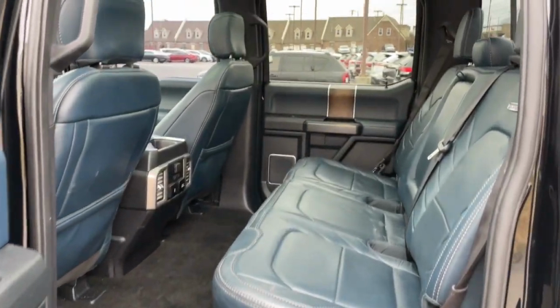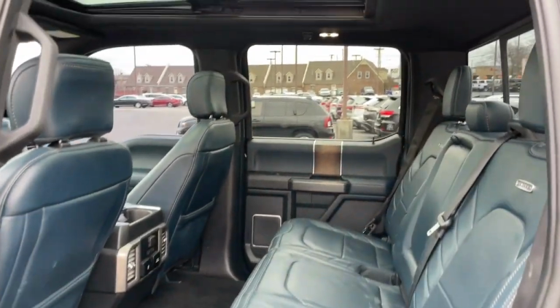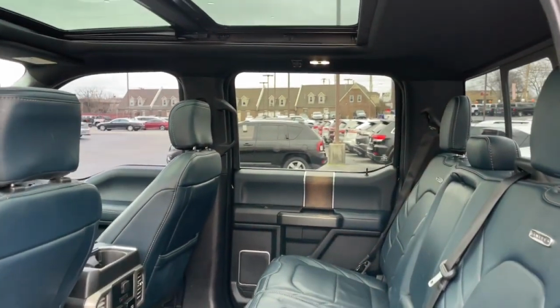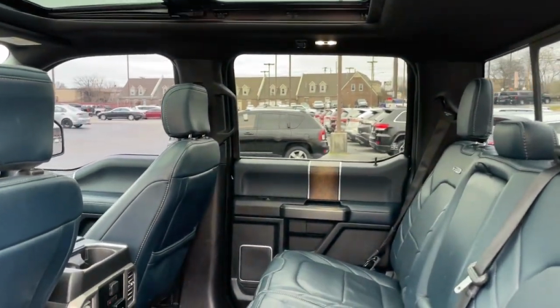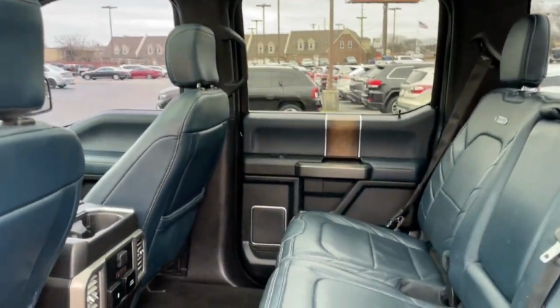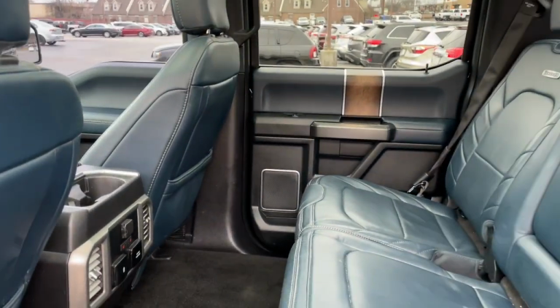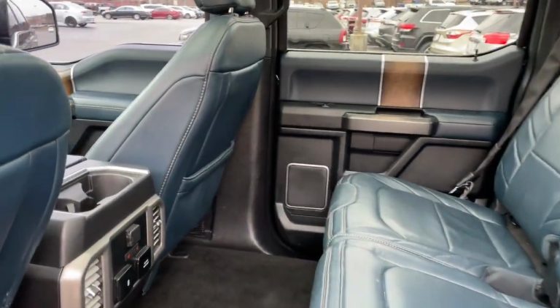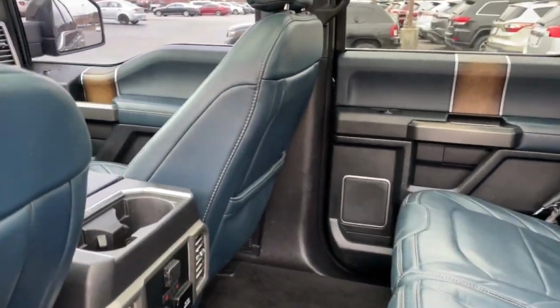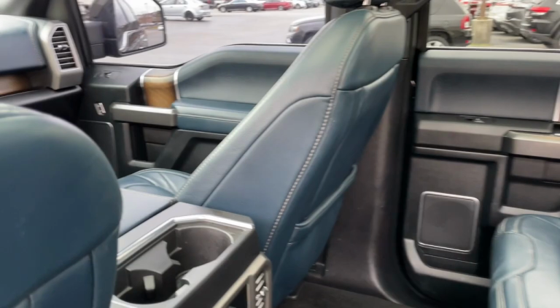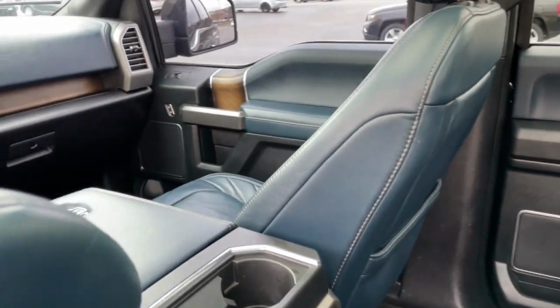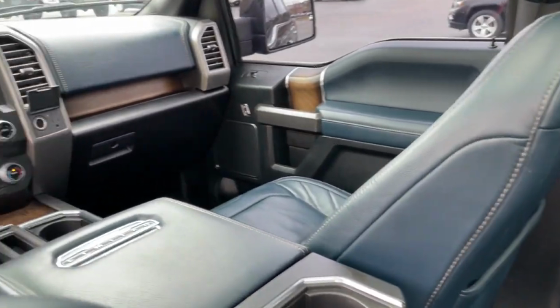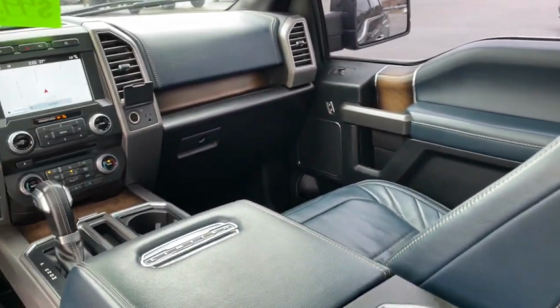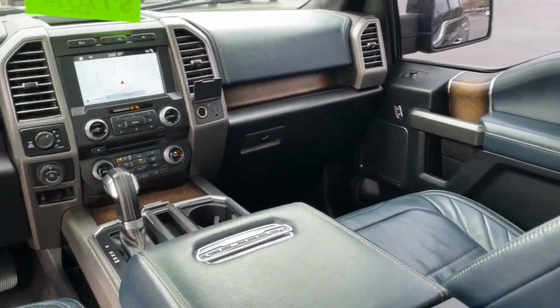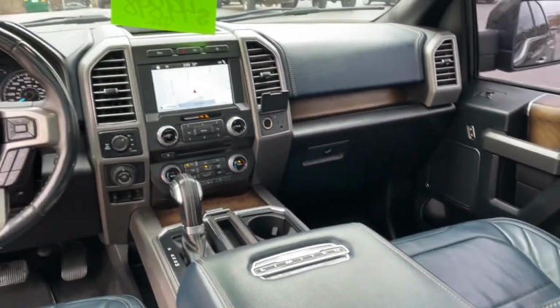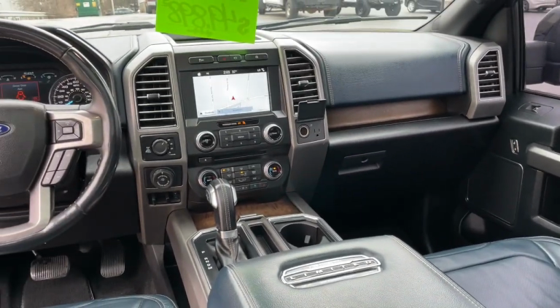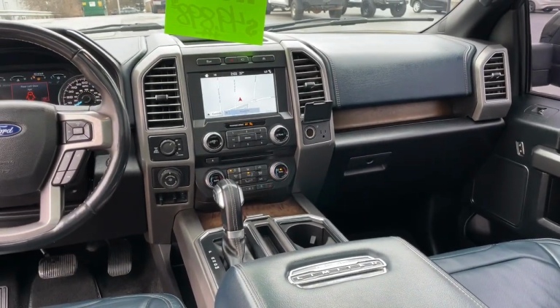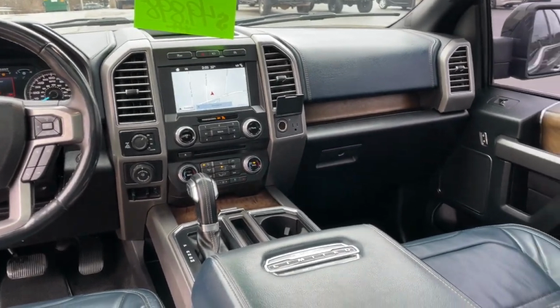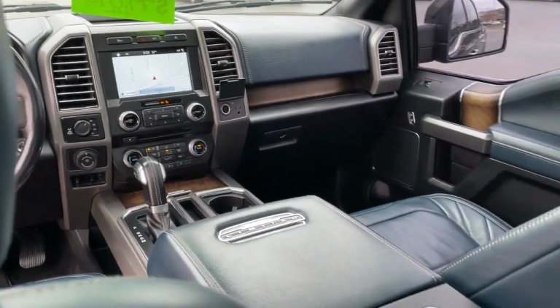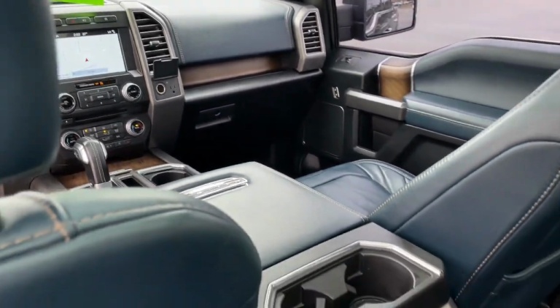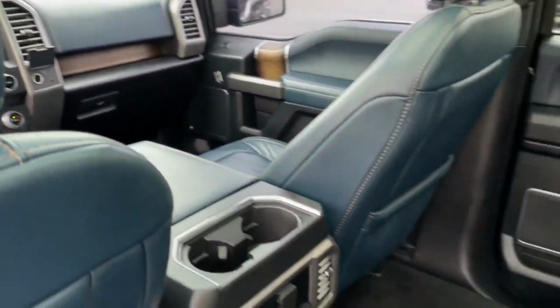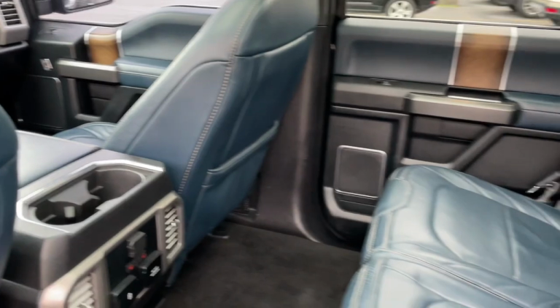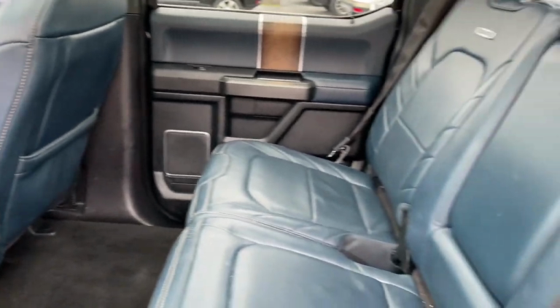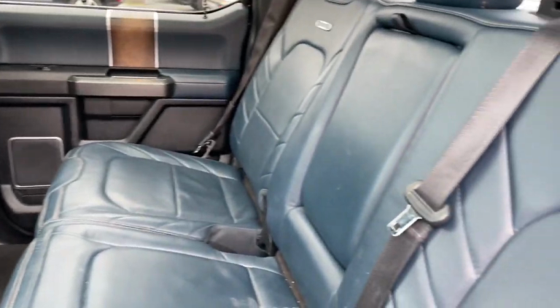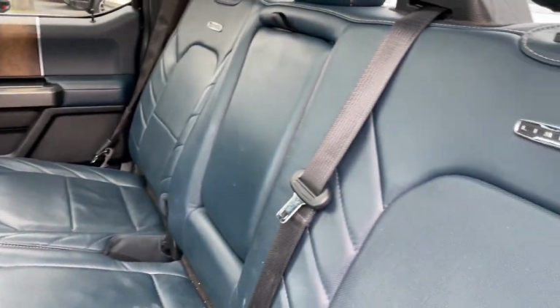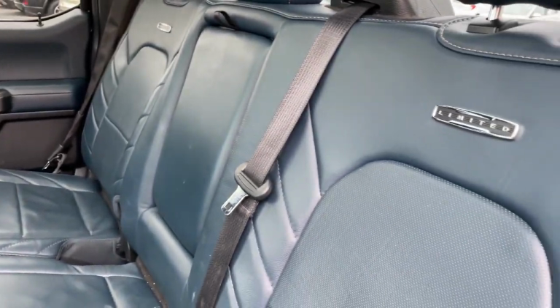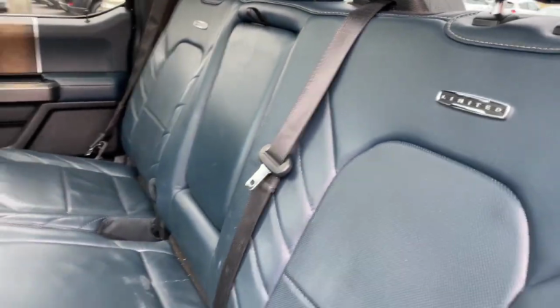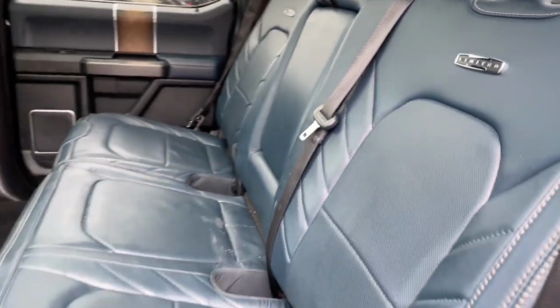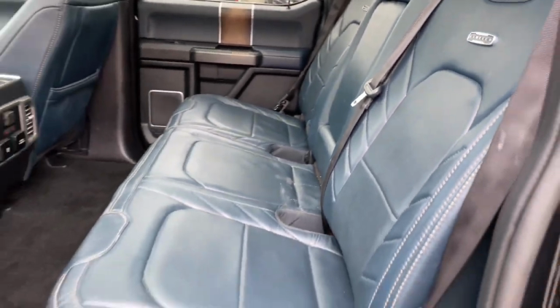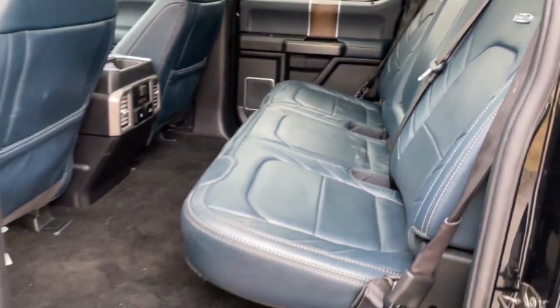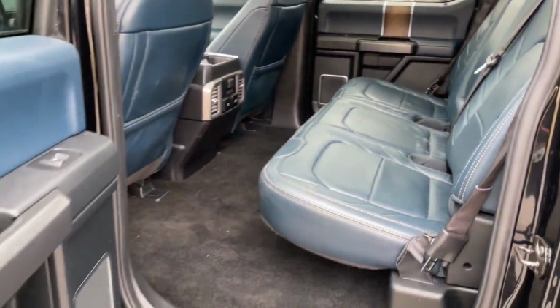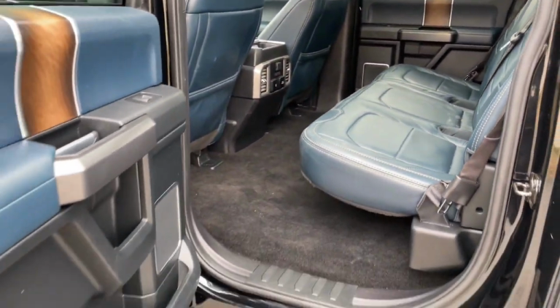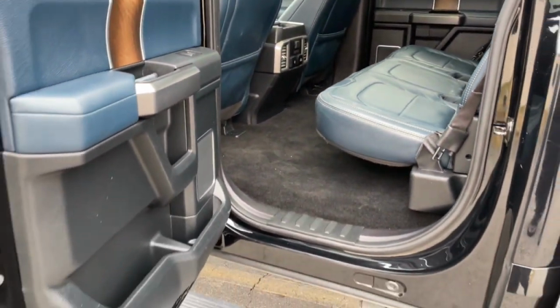Panoramic Roof, Keyless Entry, Sun Moon Roof, Navigation System, Adaptive Cruise Control, Remote Engine Start, Bedliner, Power Passenger Seat, Bluetooth Connection, Blind Spot Monitor.